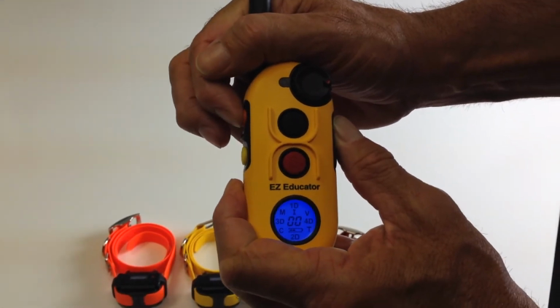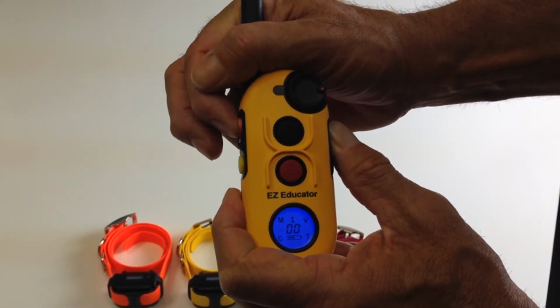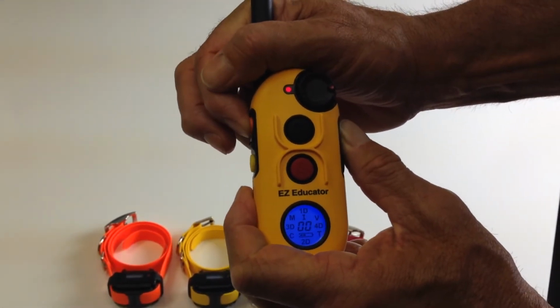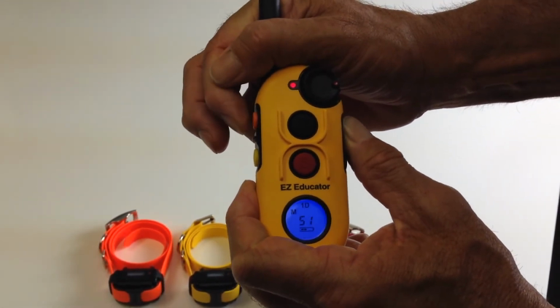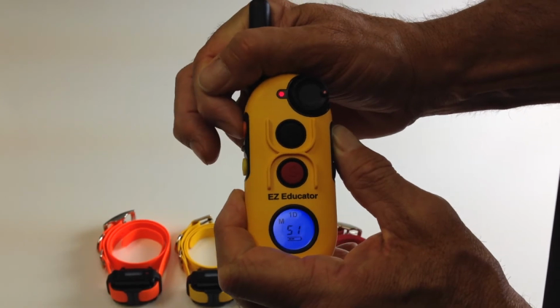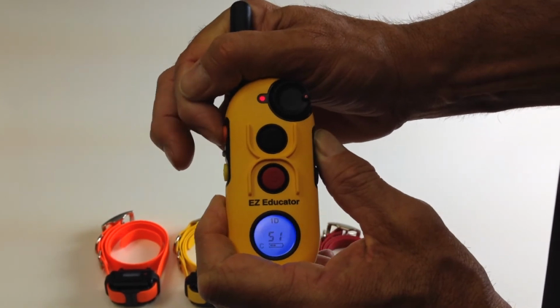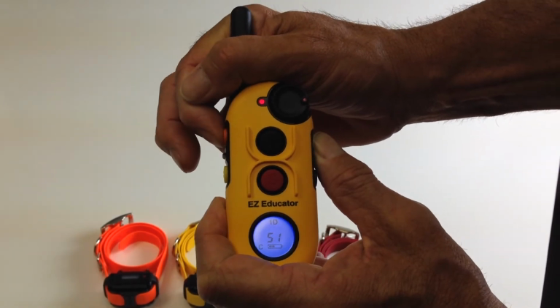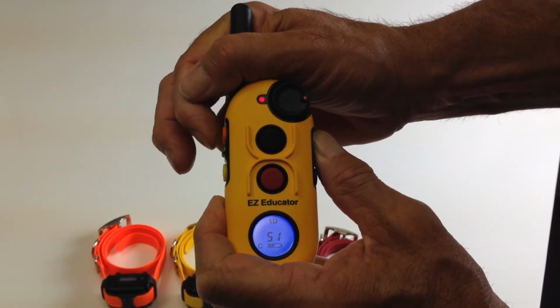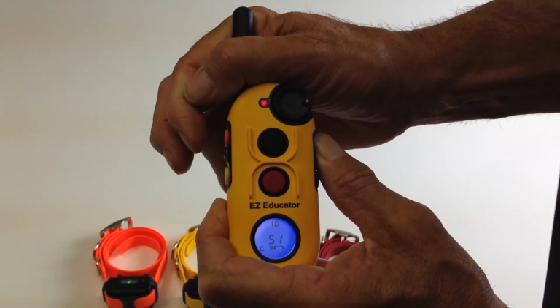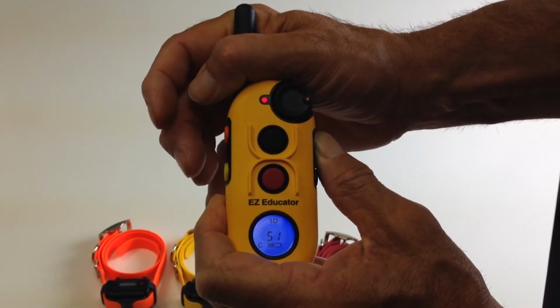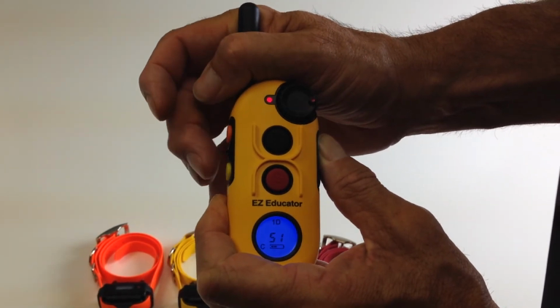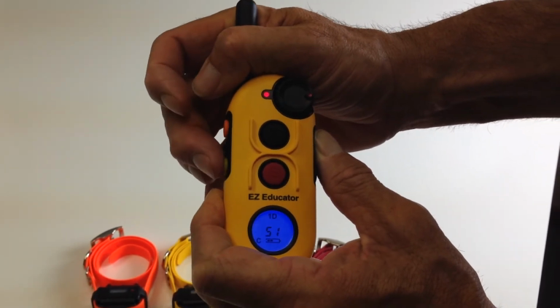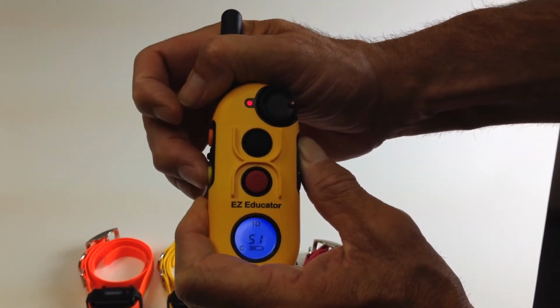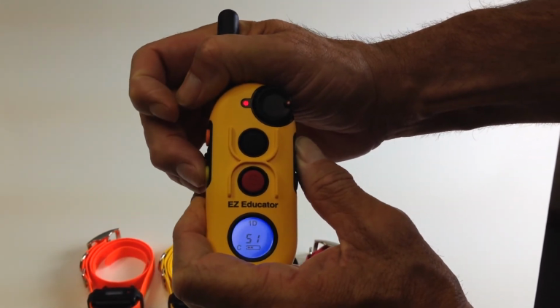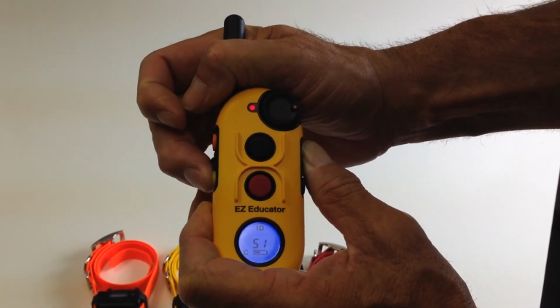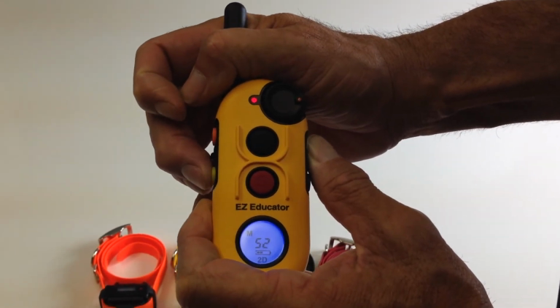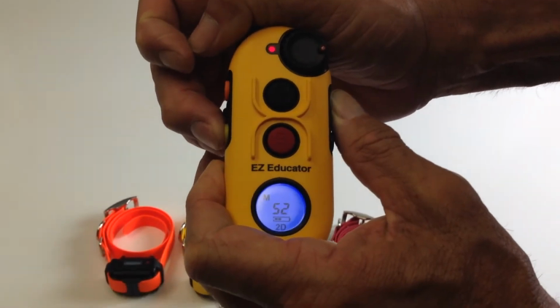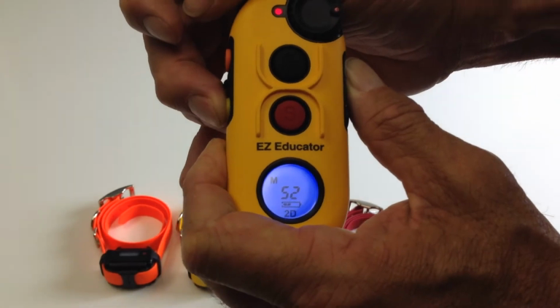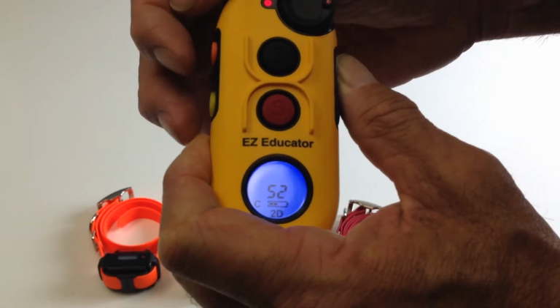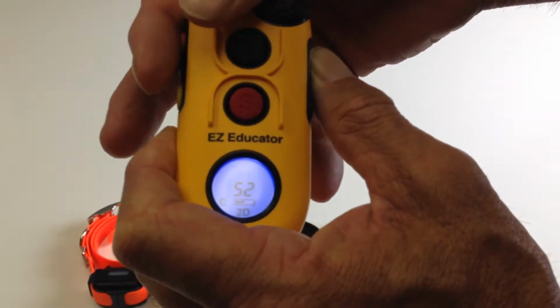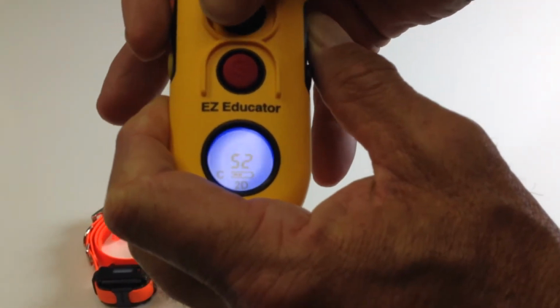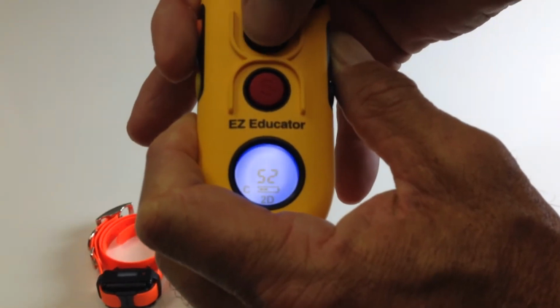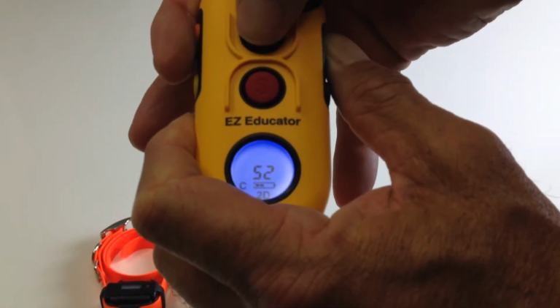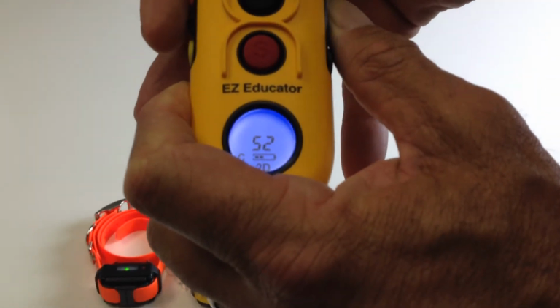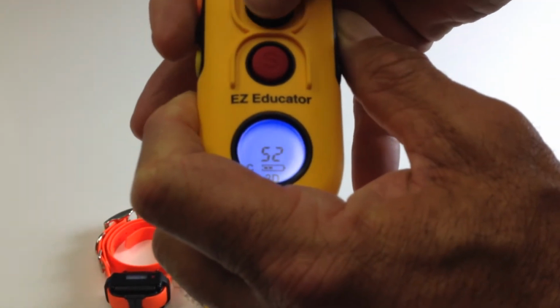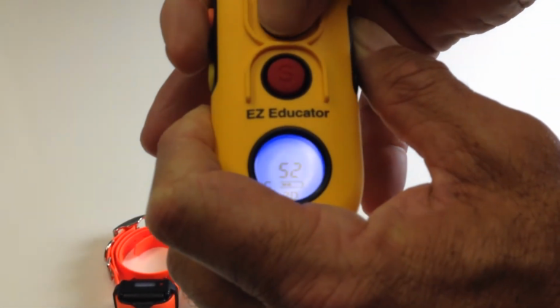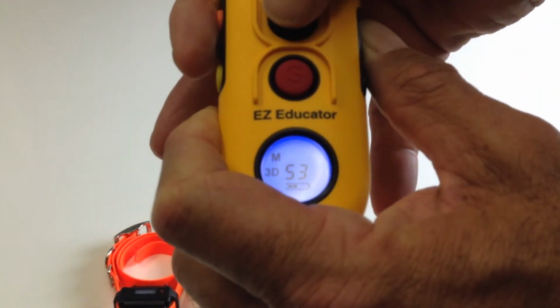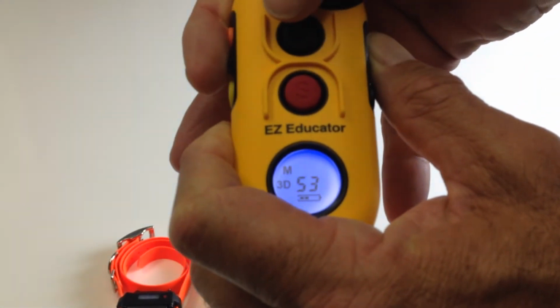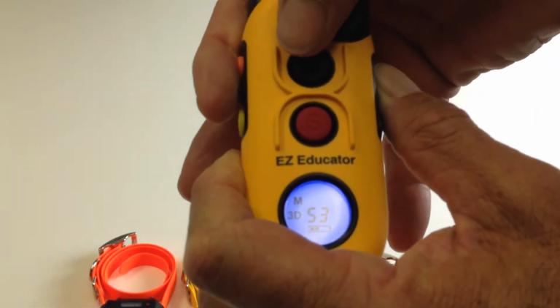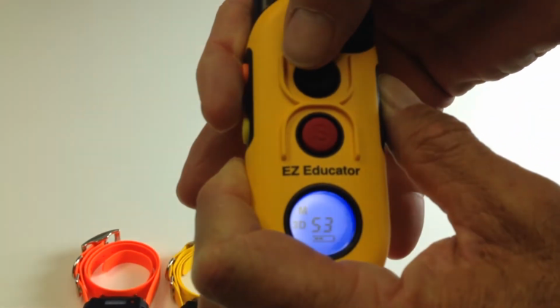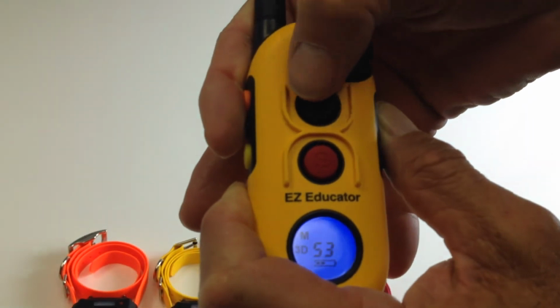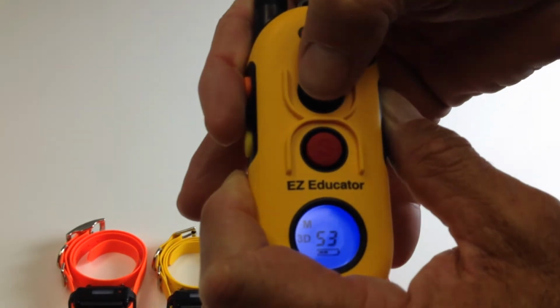We're going to start with the orange dog and toggle it to C. Then we're going to go to the yellow dog and change it to C. Then we're going to go to S3 — which is just 53 but it's S3.